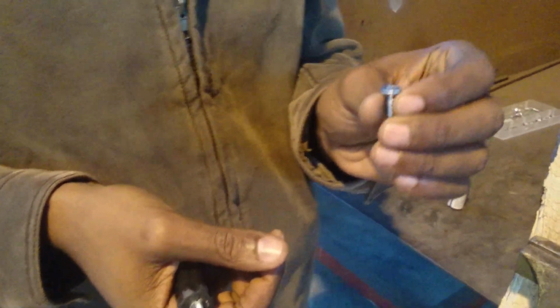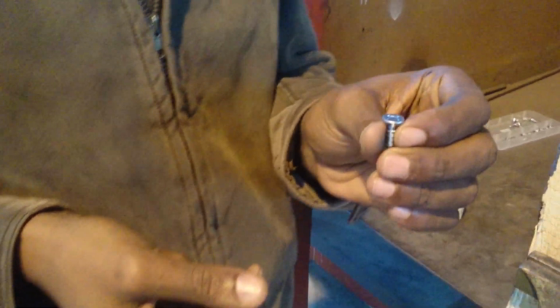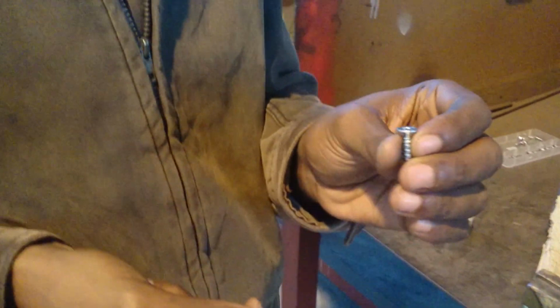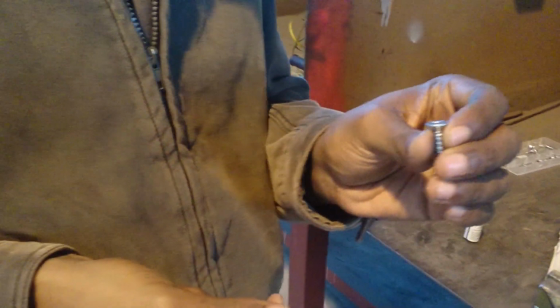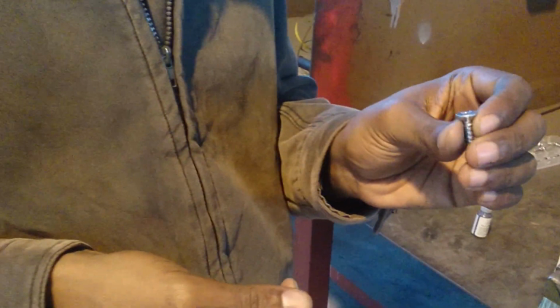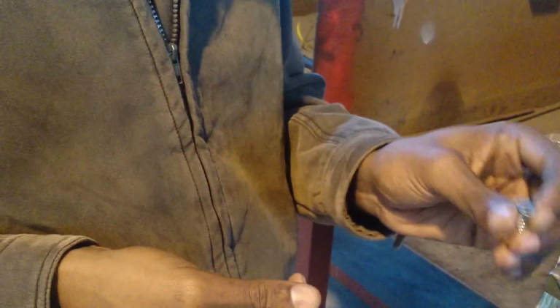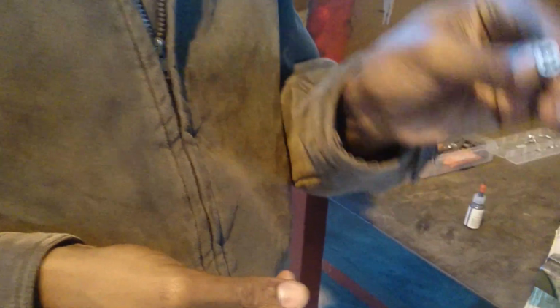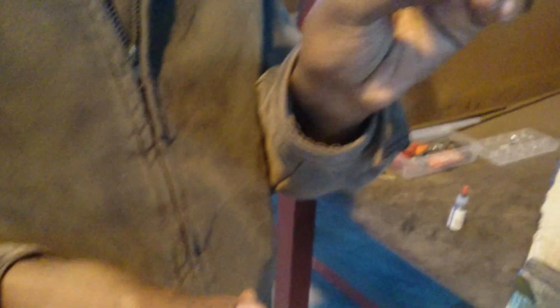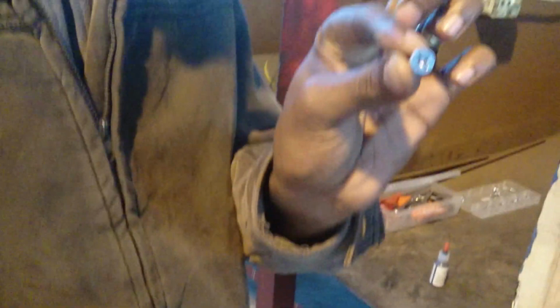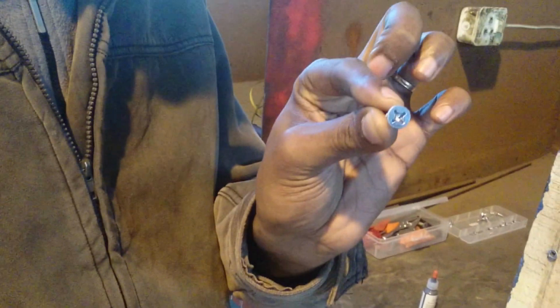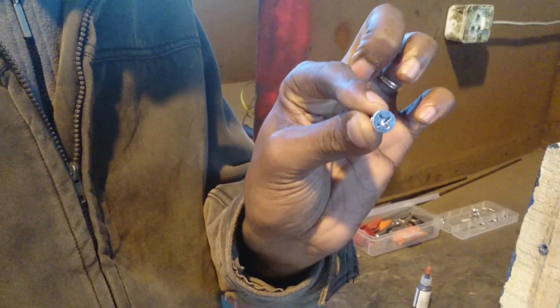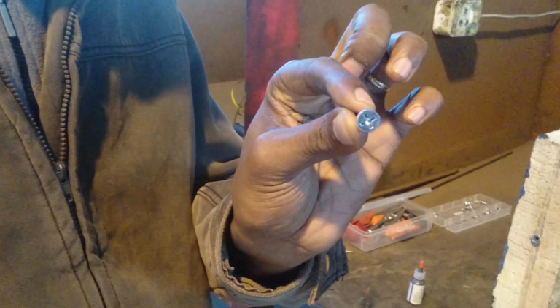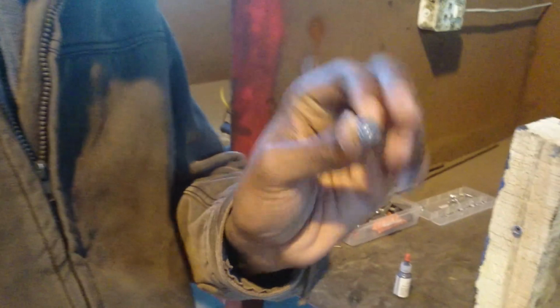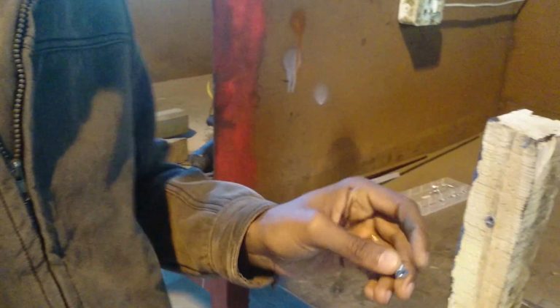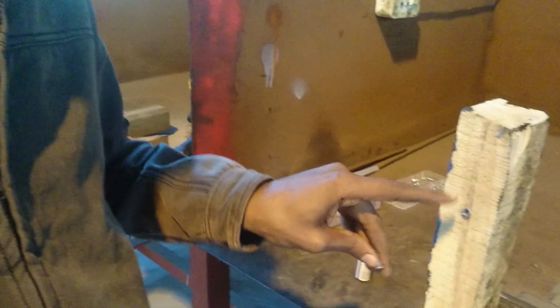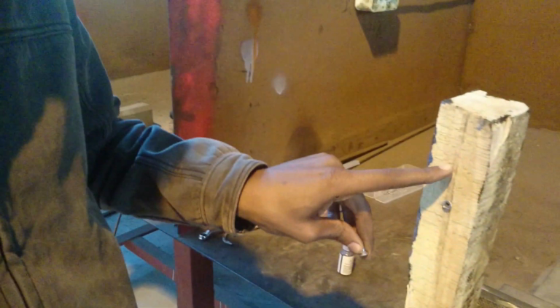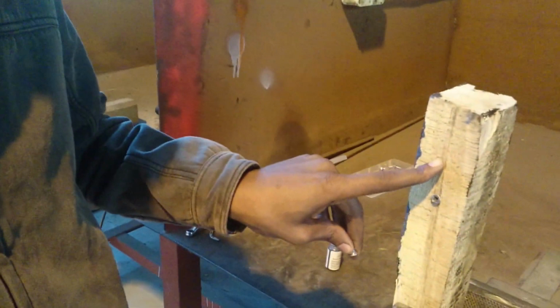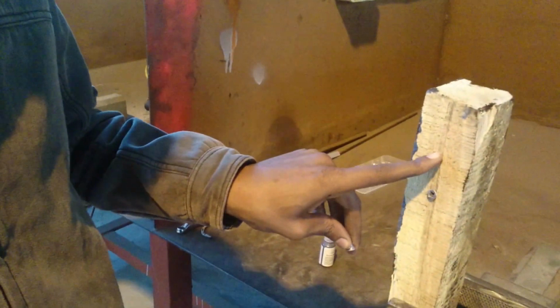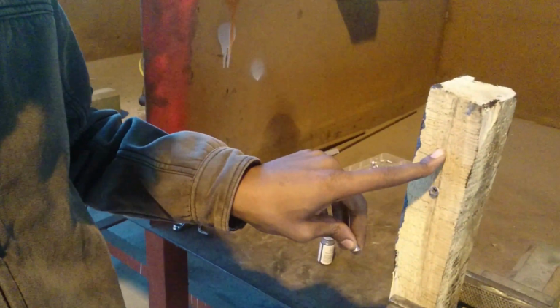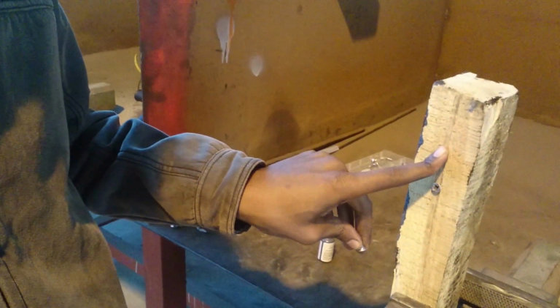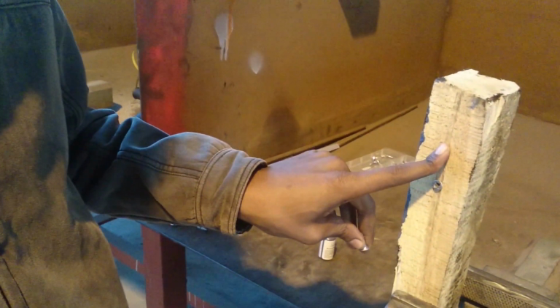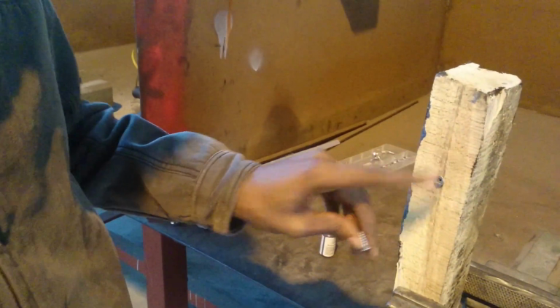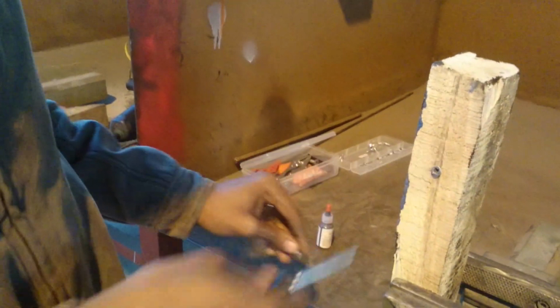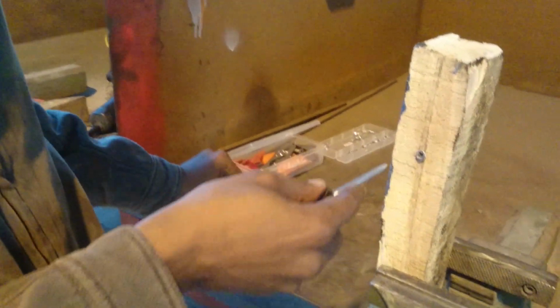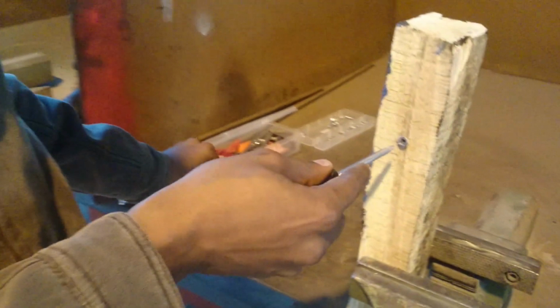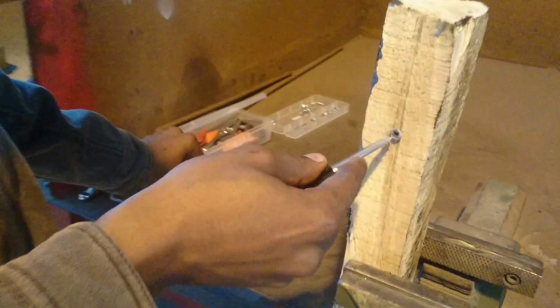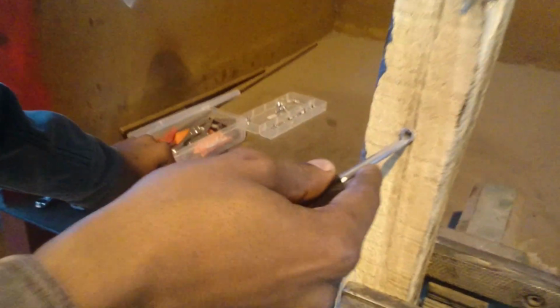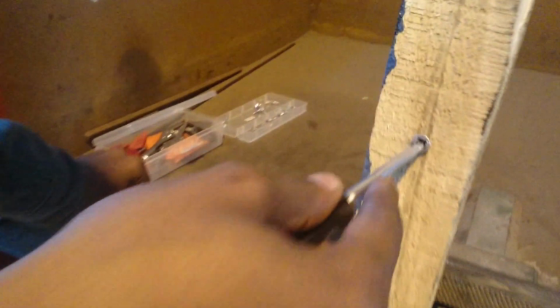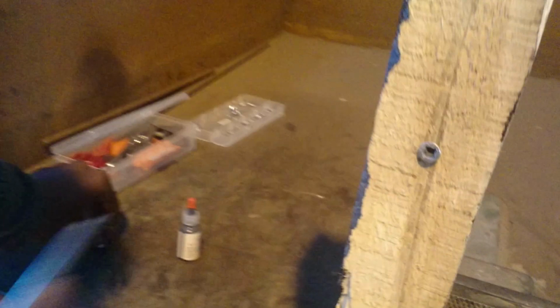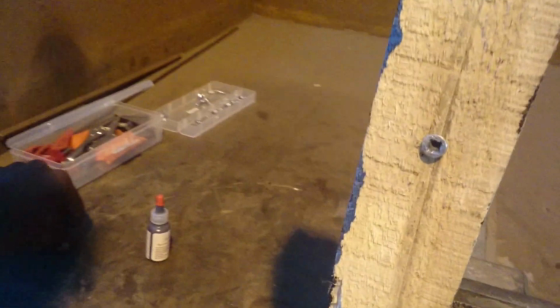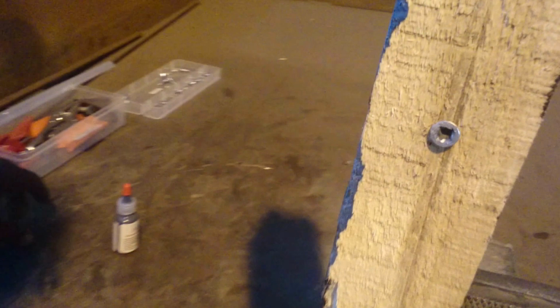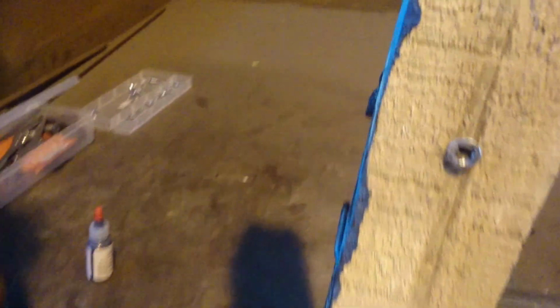What I've done here to demonstrate is I've taken a Phillips screw and screwed it into this piece of wood, and once it's inside, I've damaged it quite severely.